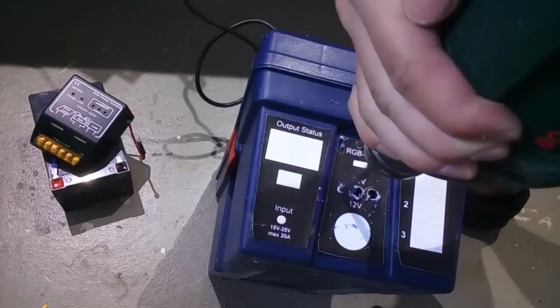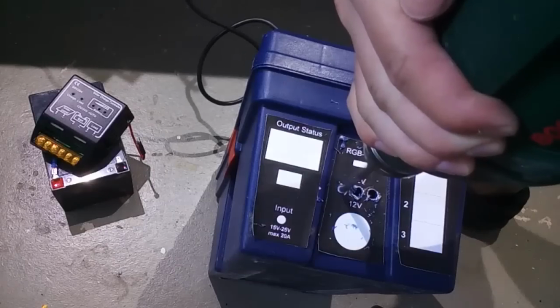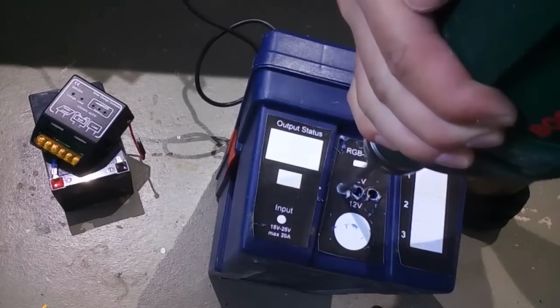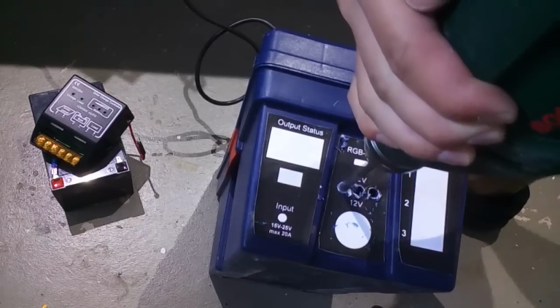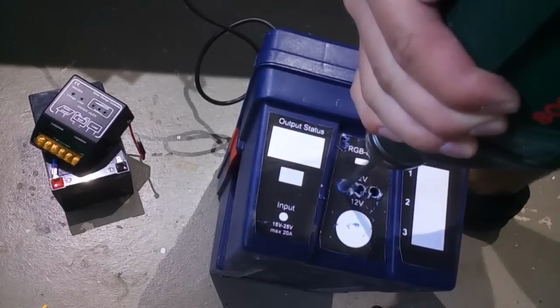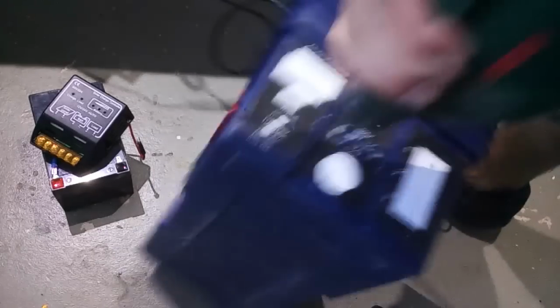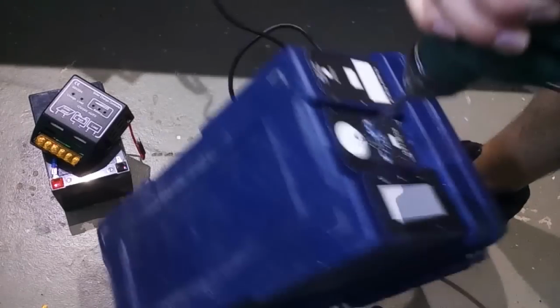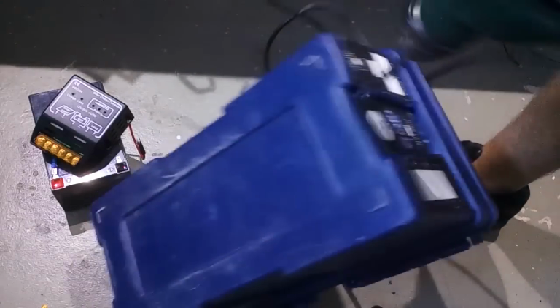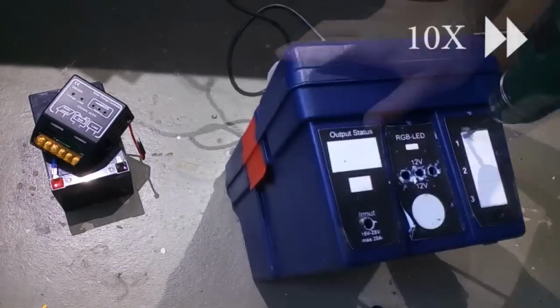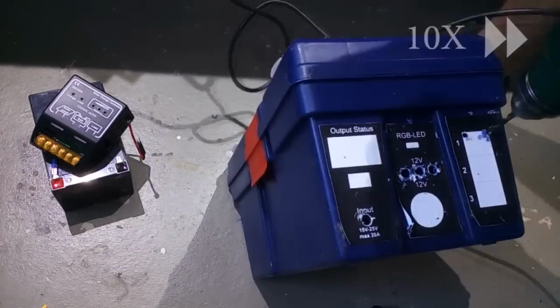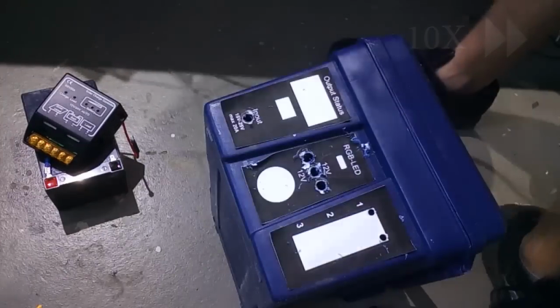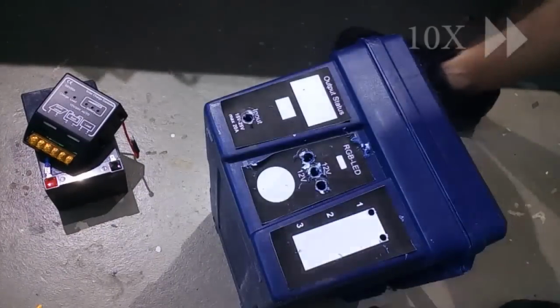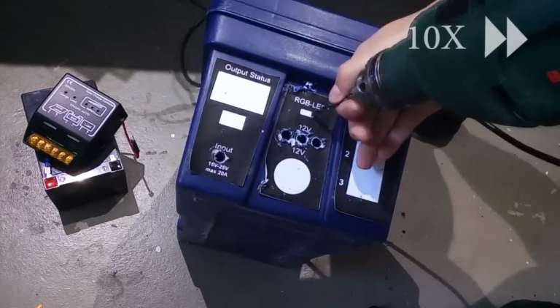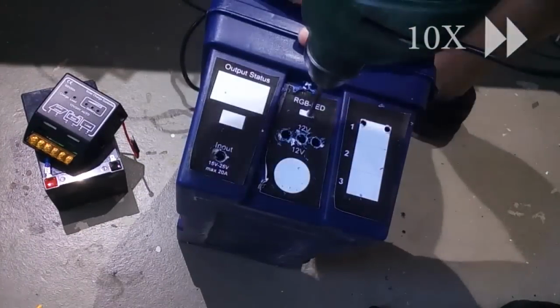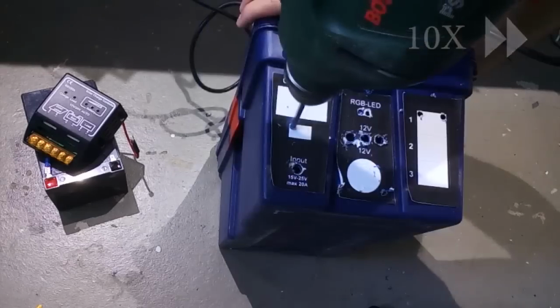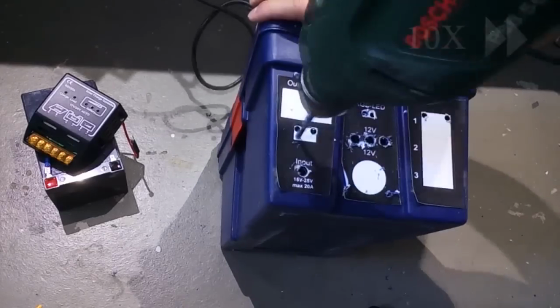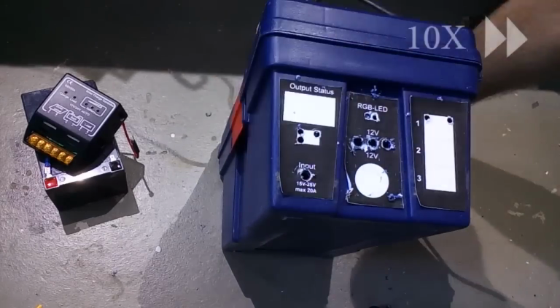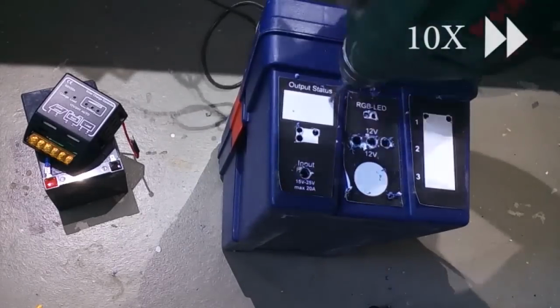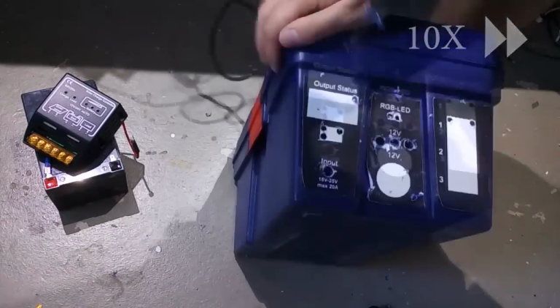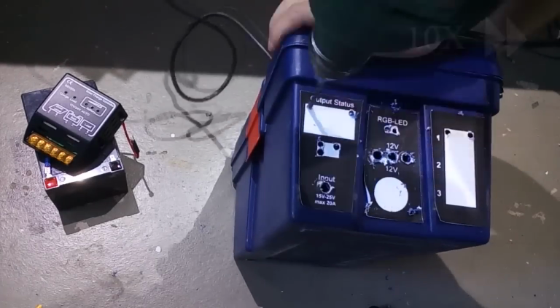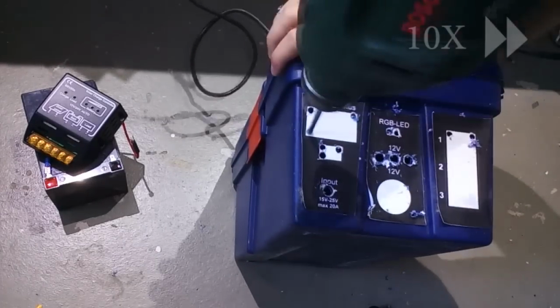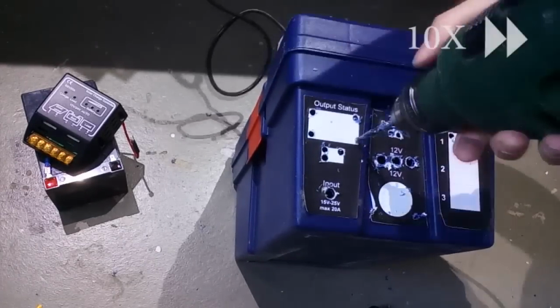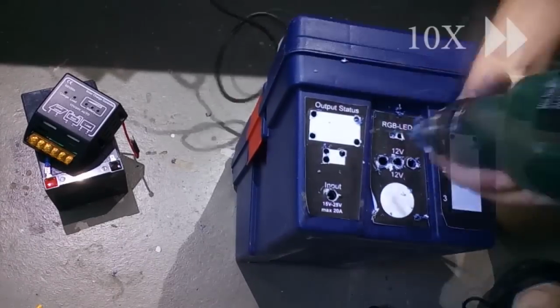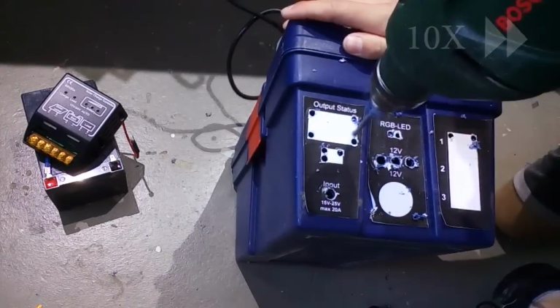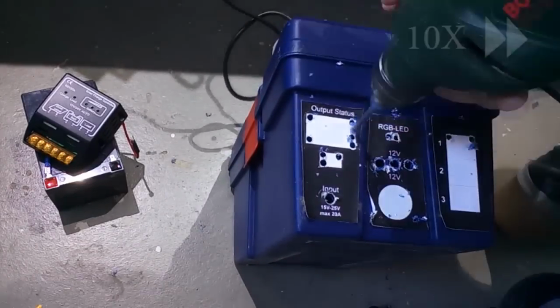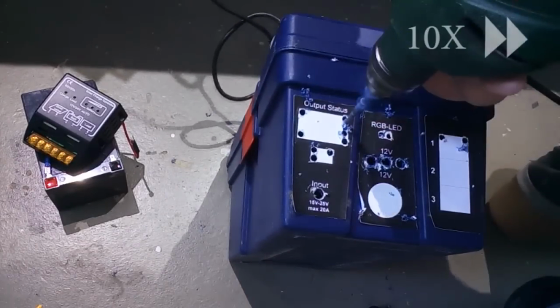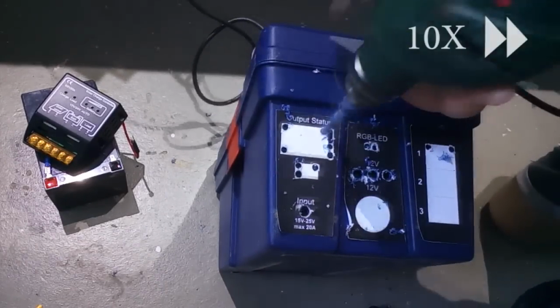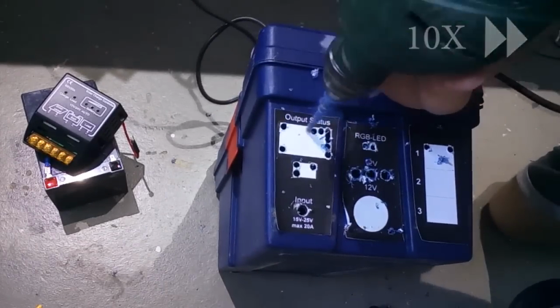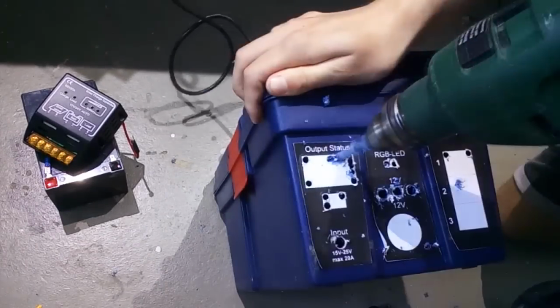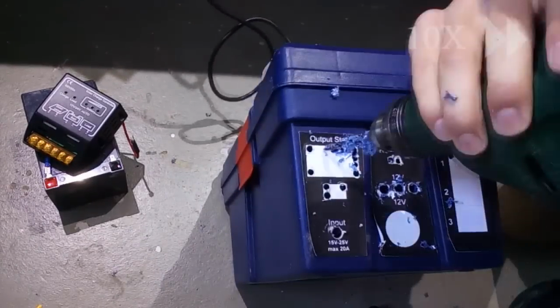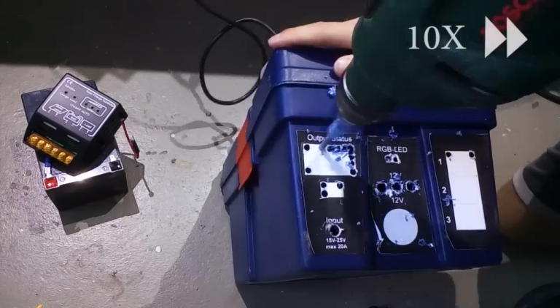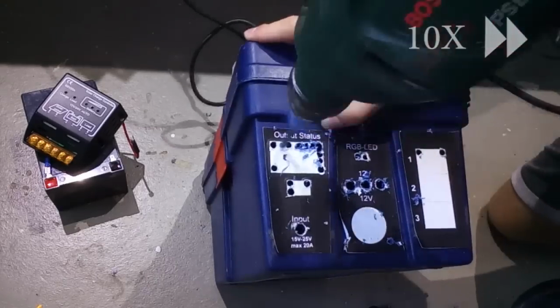The first thing you're going to do is drill a bunch of holes for the components into the right side of the toolbox. For this it's helpful to have some templates. I designed the layouts on the computer, and you can download those files on my Instructables page — the link is in the description.